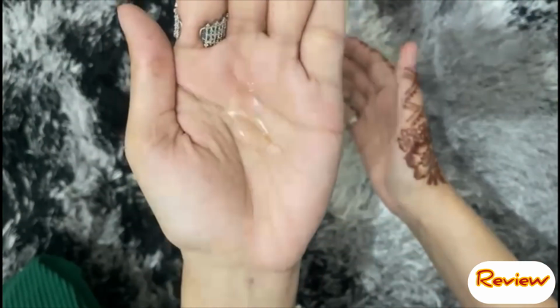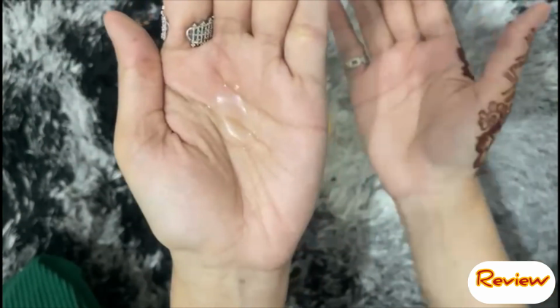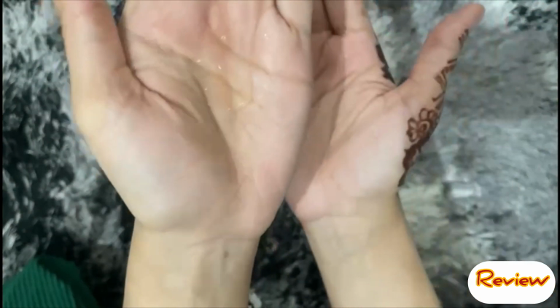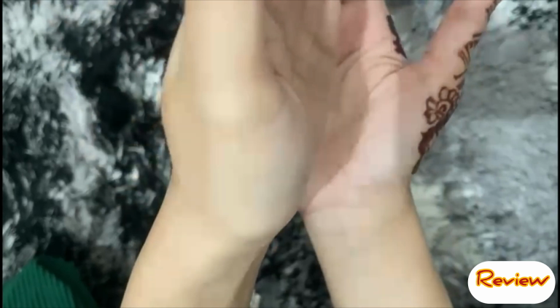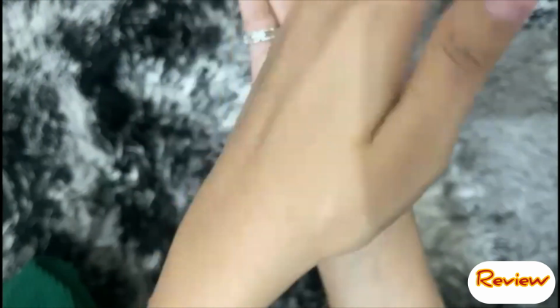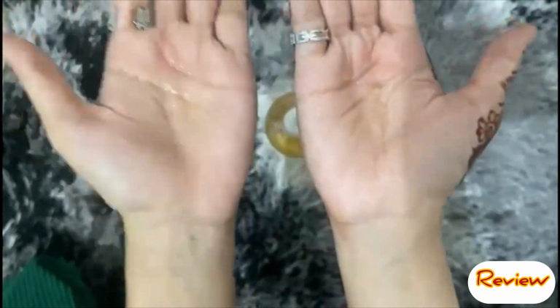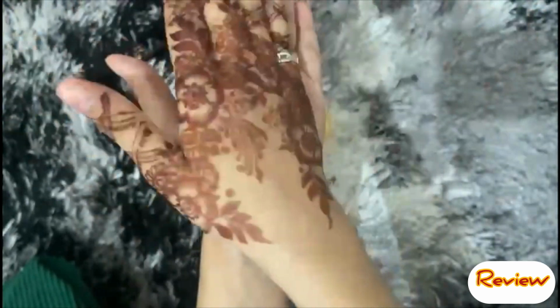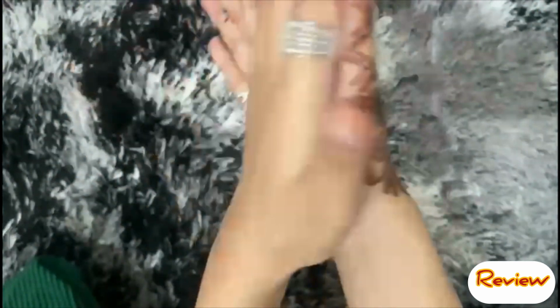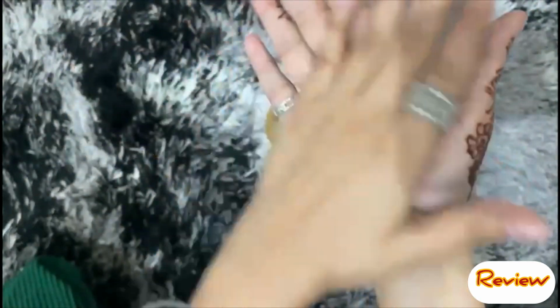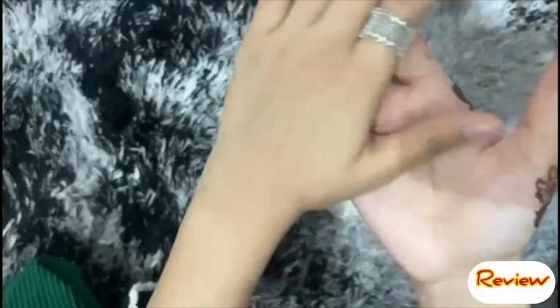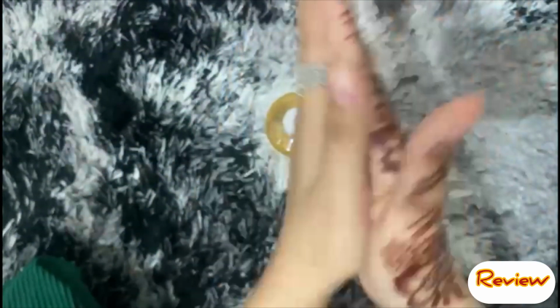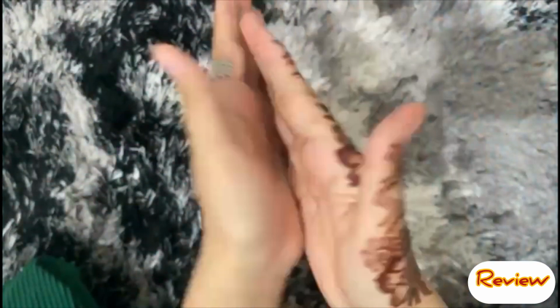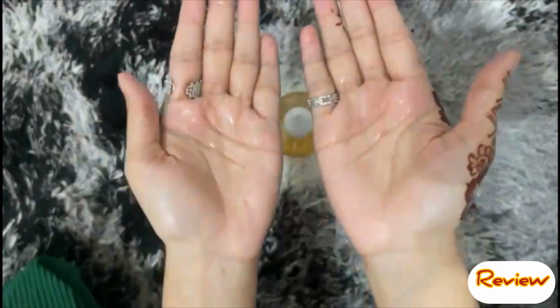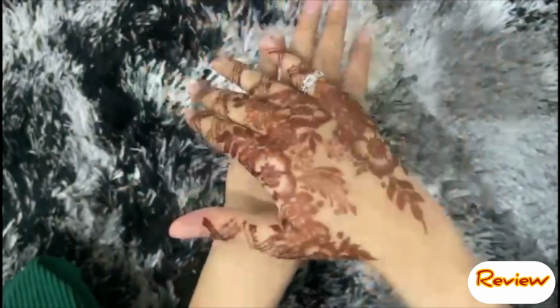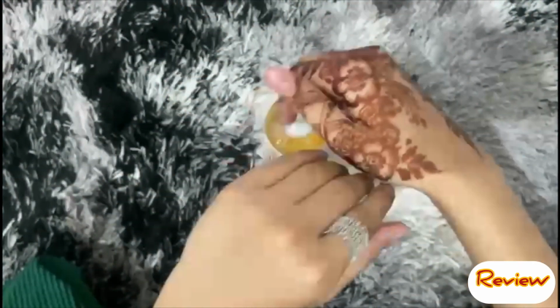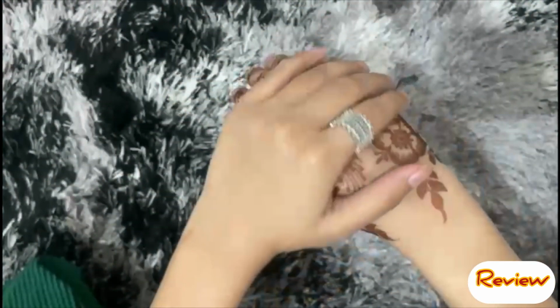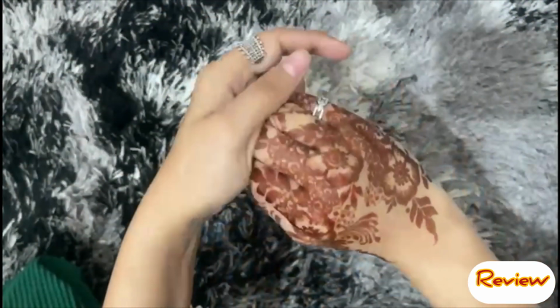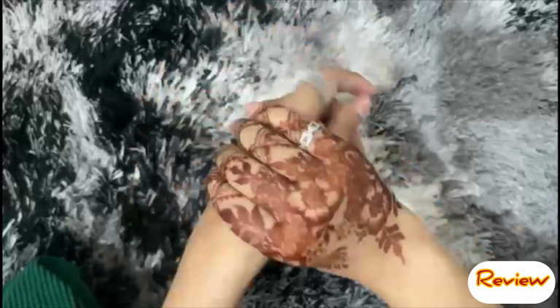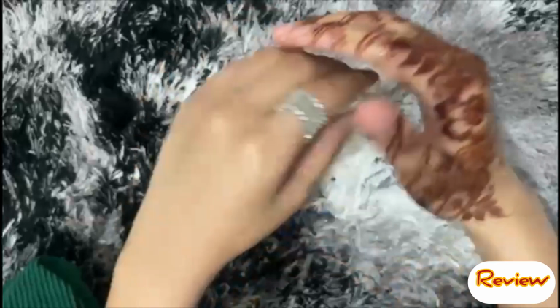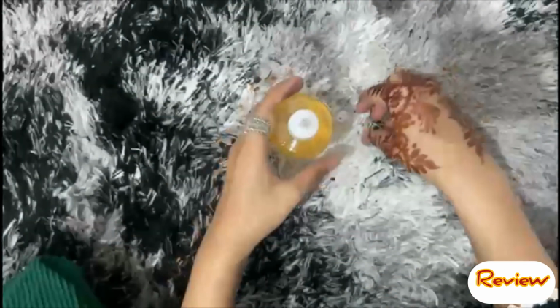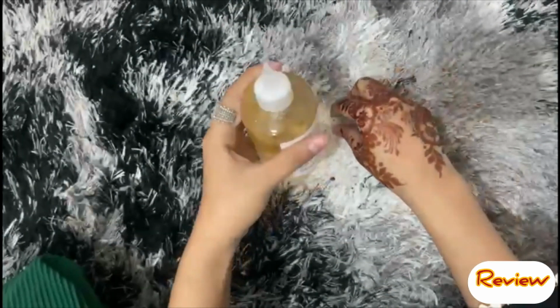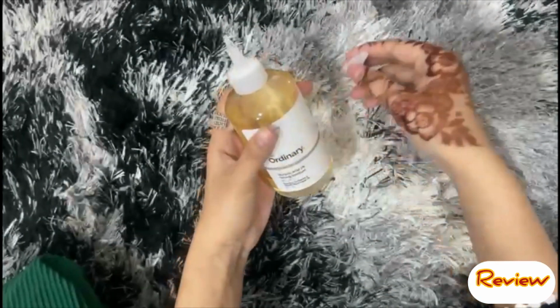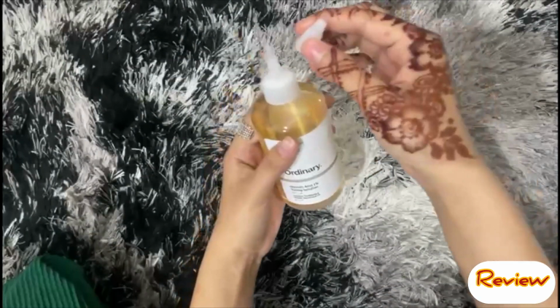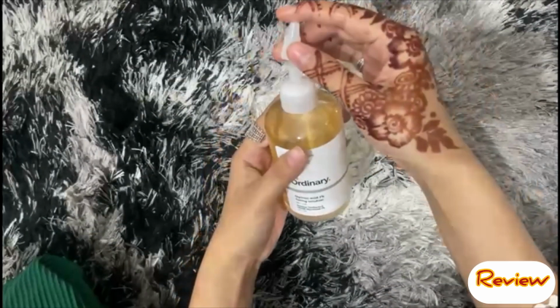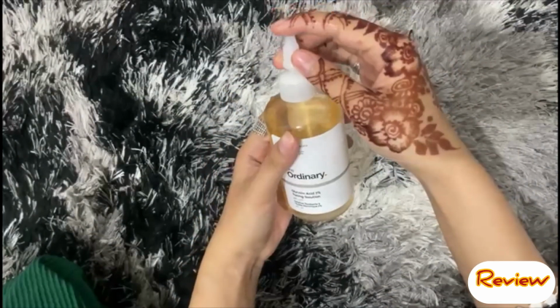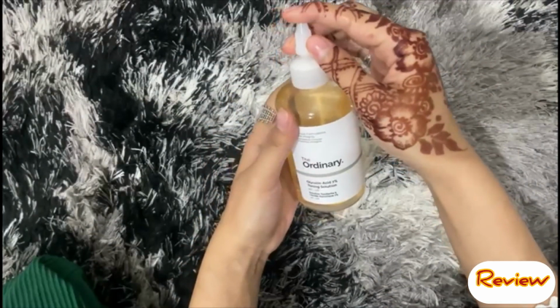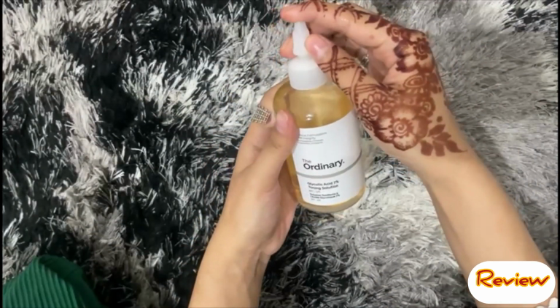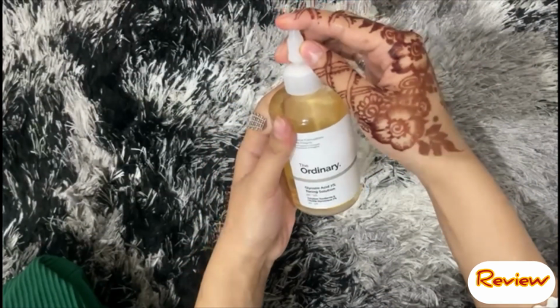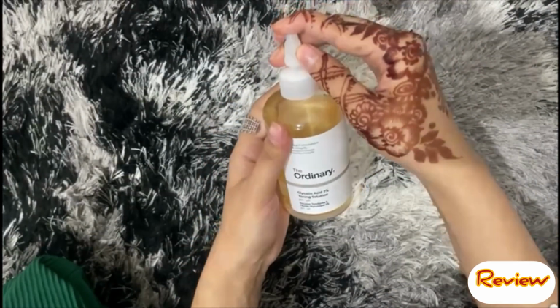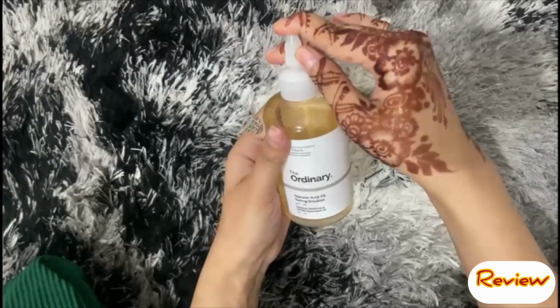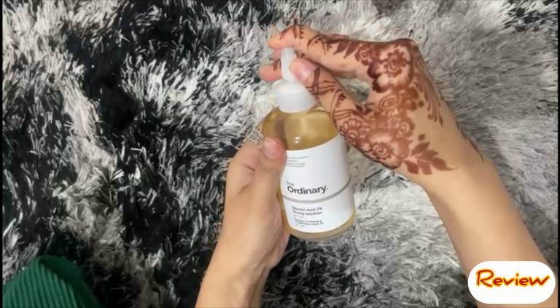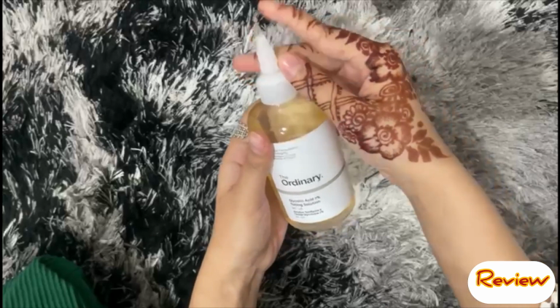There is a very runny consistency in this product. It is very easily absorbed by your skin. It is a very lightweight formula. That covers the packaging and consistency.